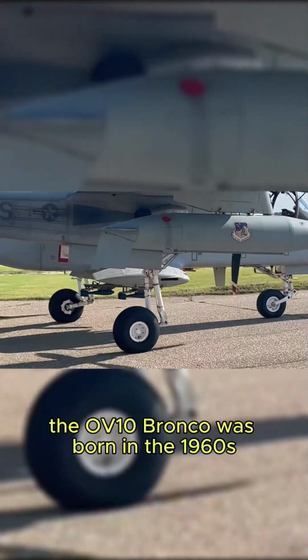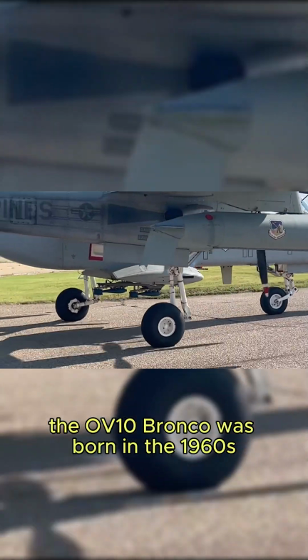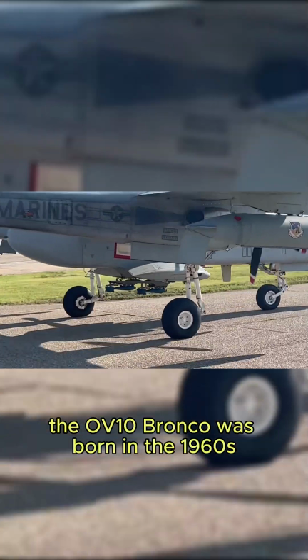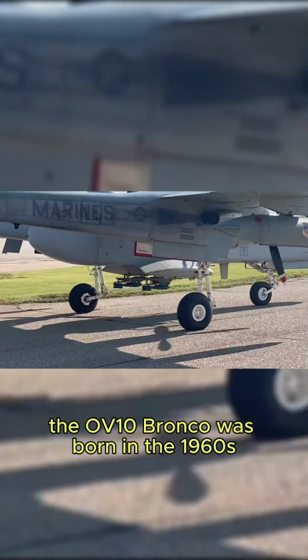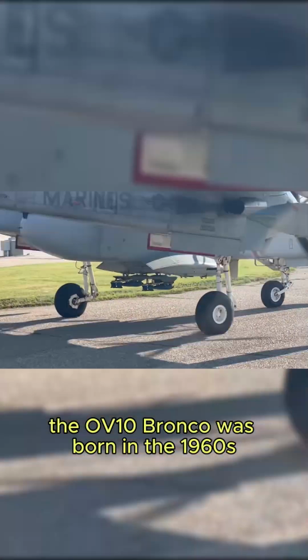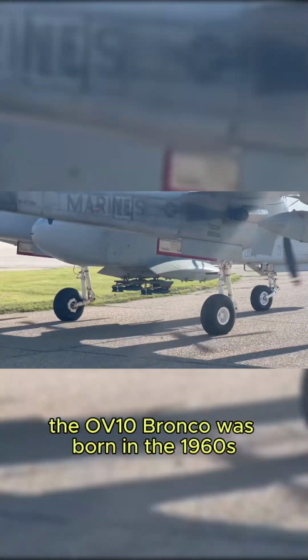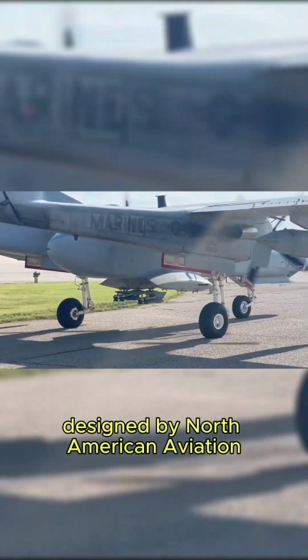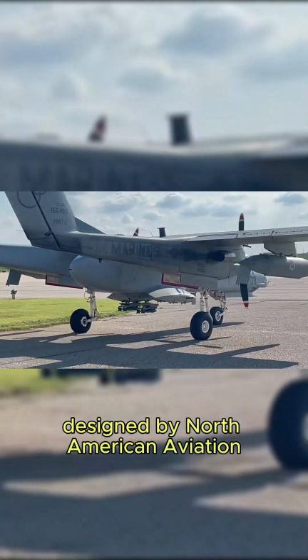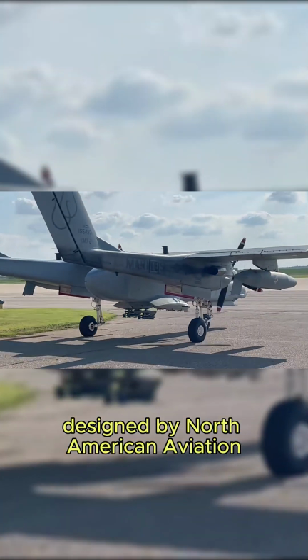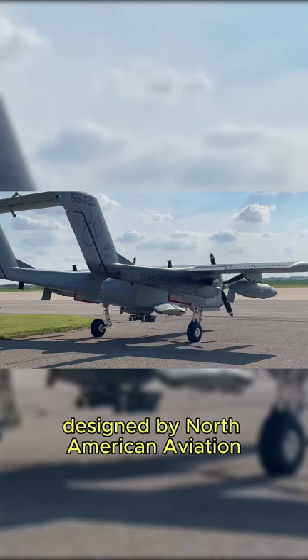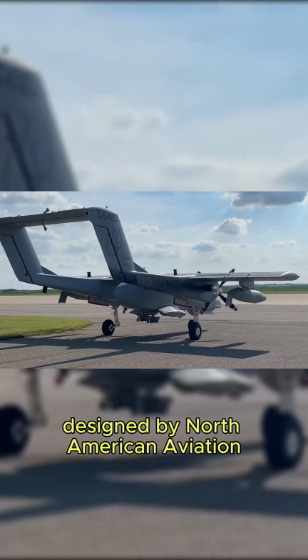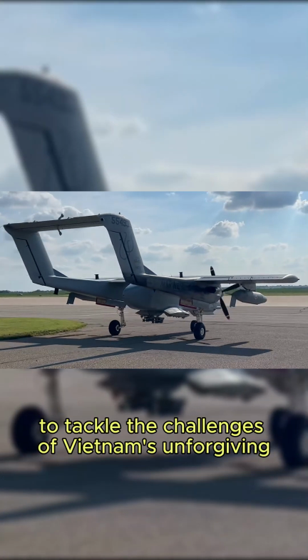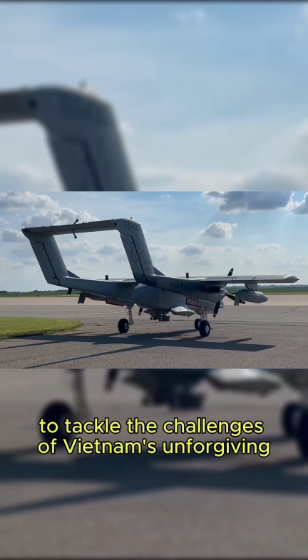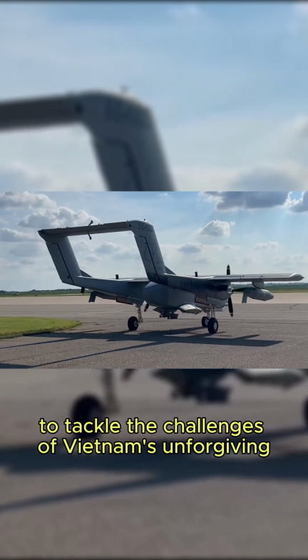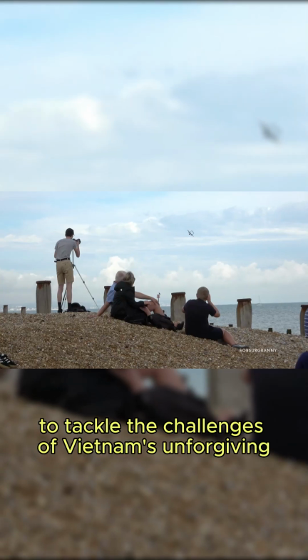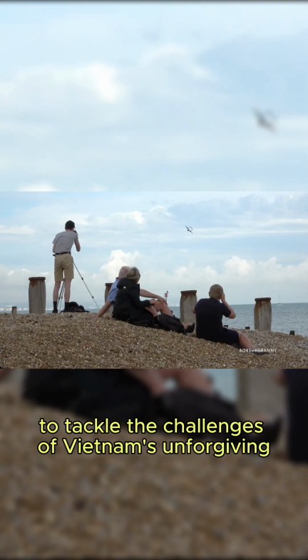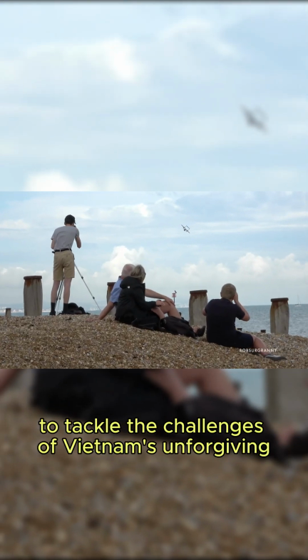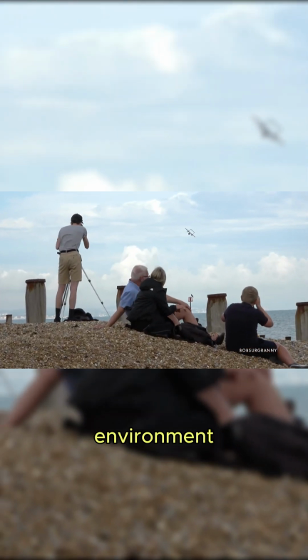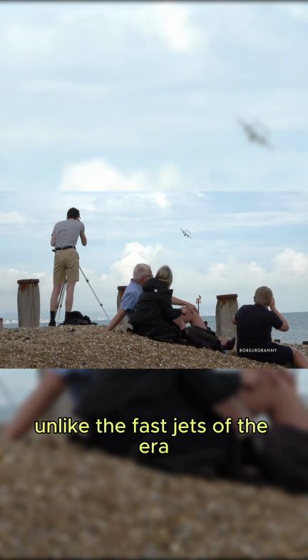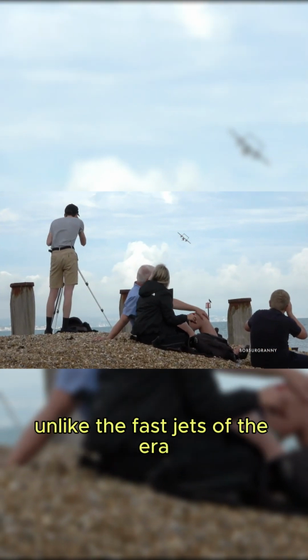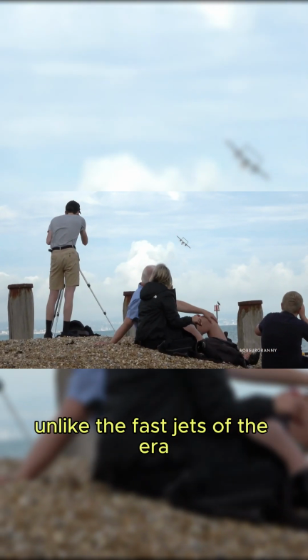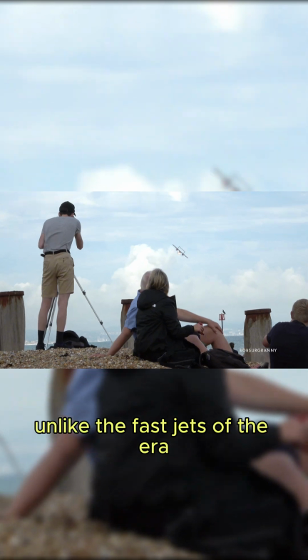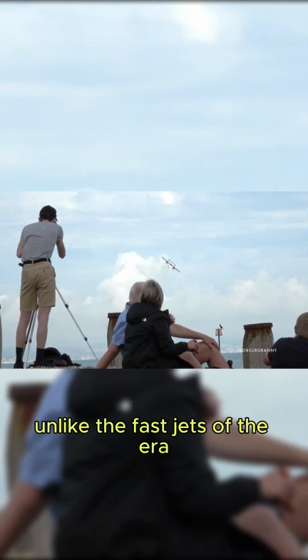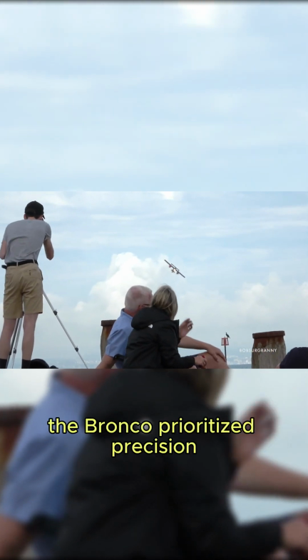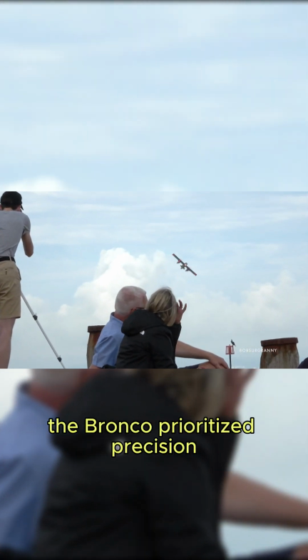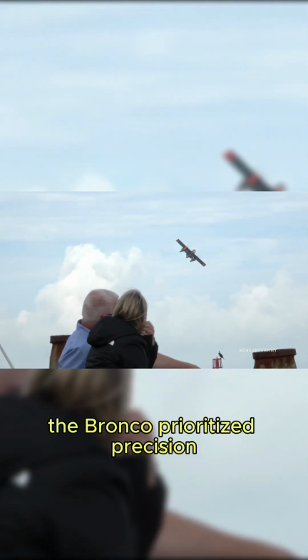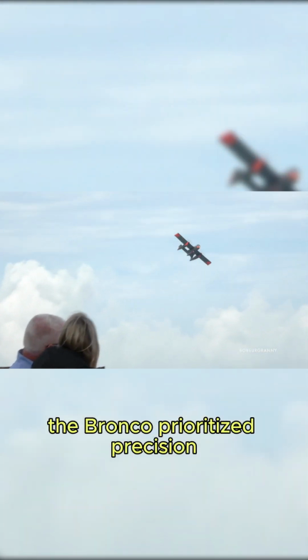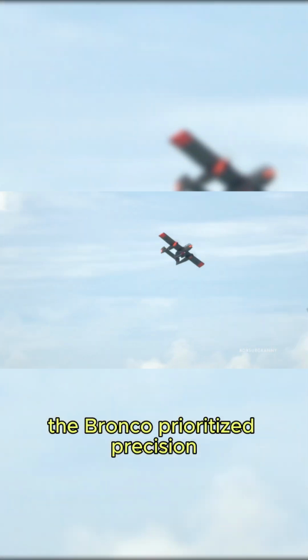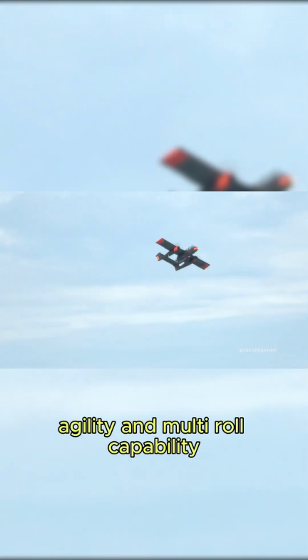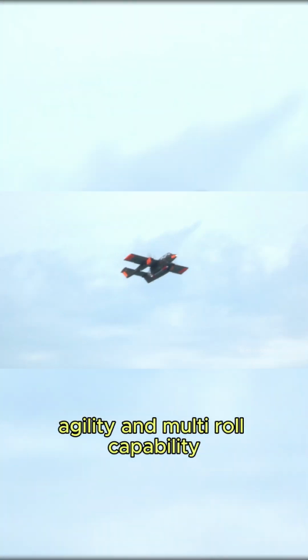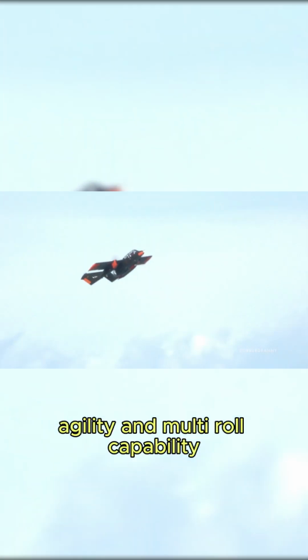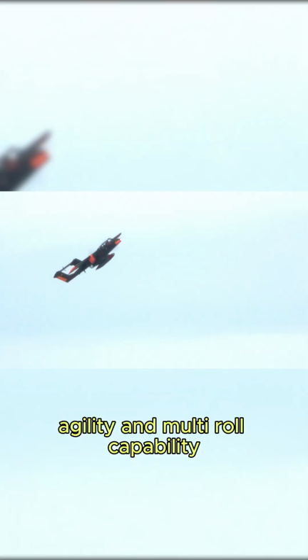The OV-10 Bronco was born in the 1960s, designed by North American Aviation to tackle the challenges of Vietnam's unforgiving environment. Unlike the fast jets of the era, the Bronco prioritized precision, agility, and multi-role capability.